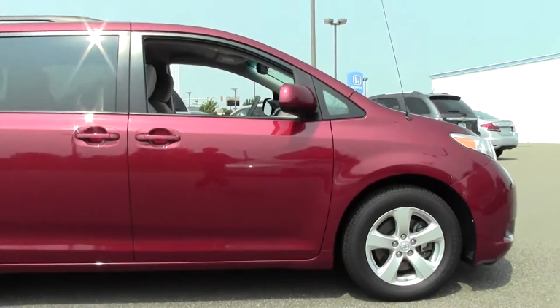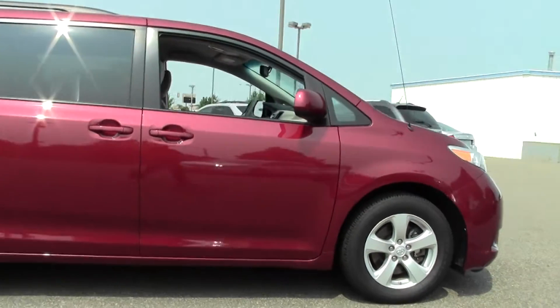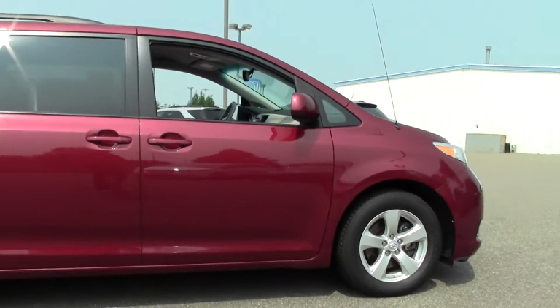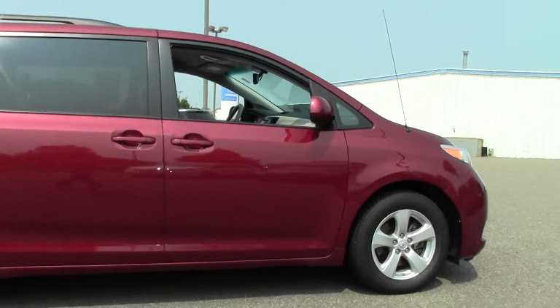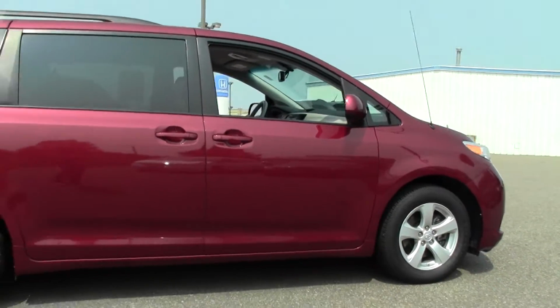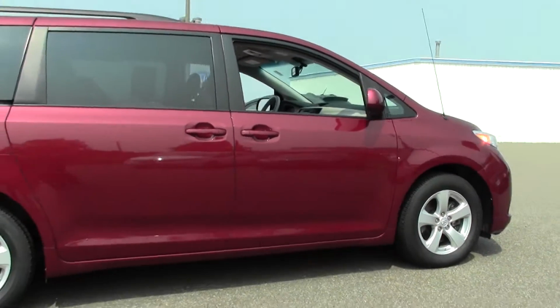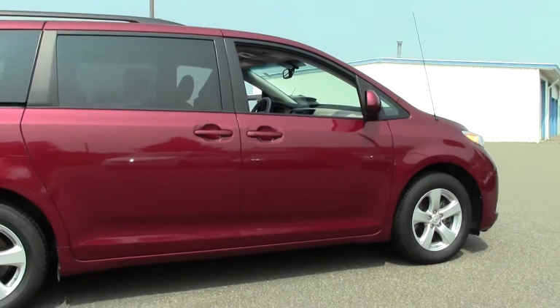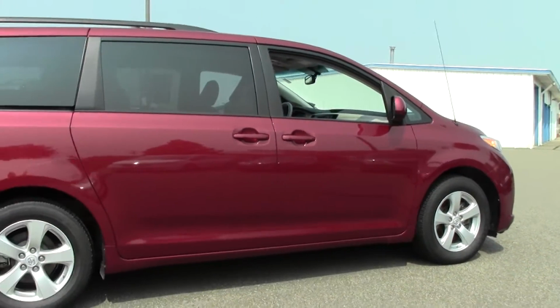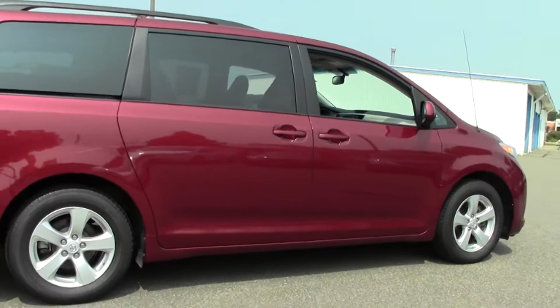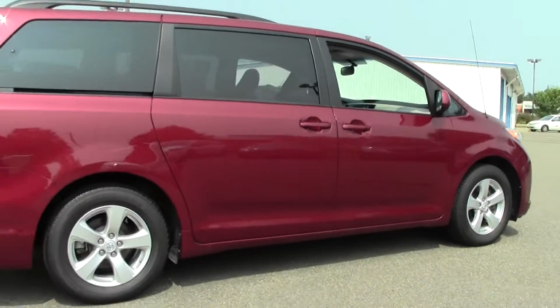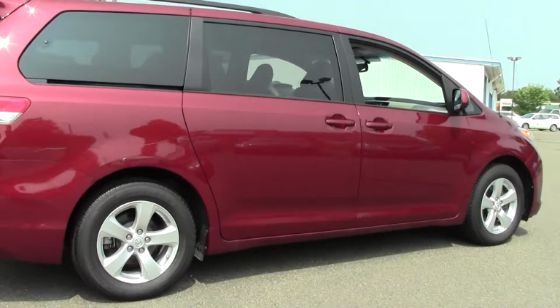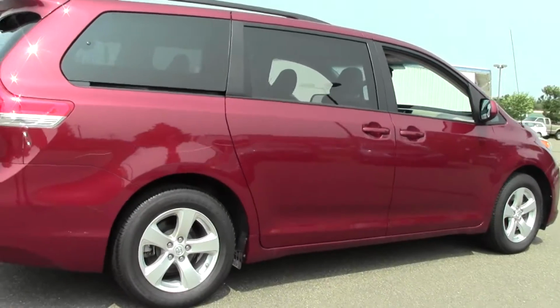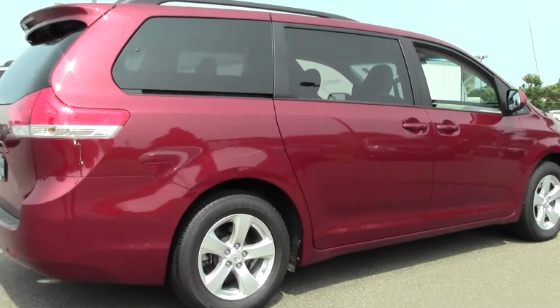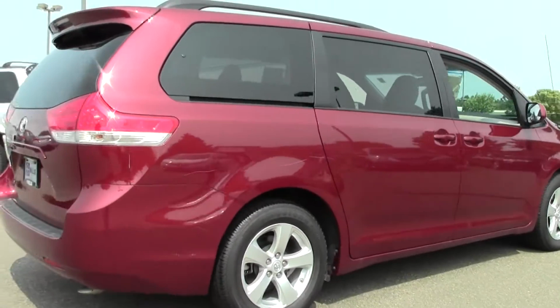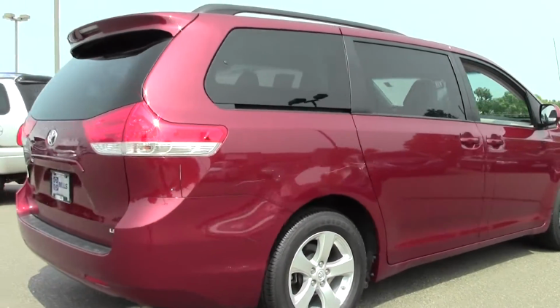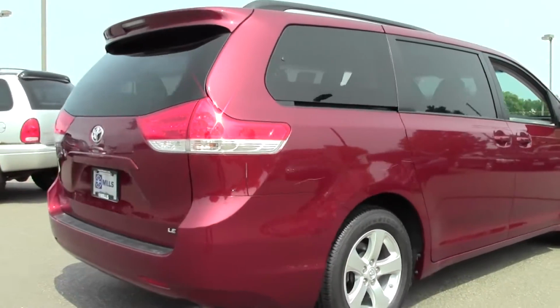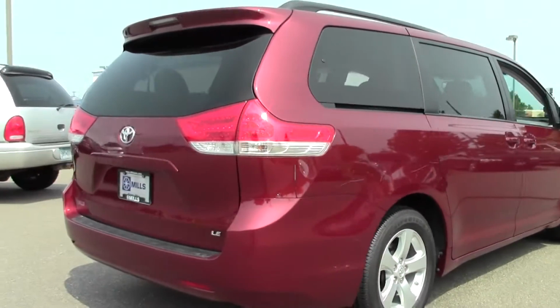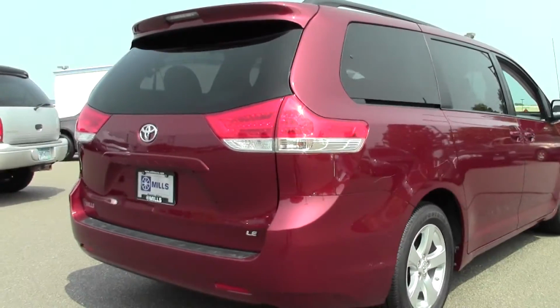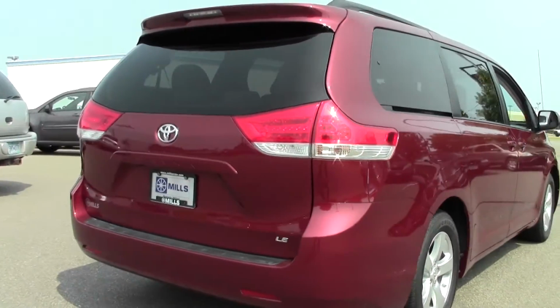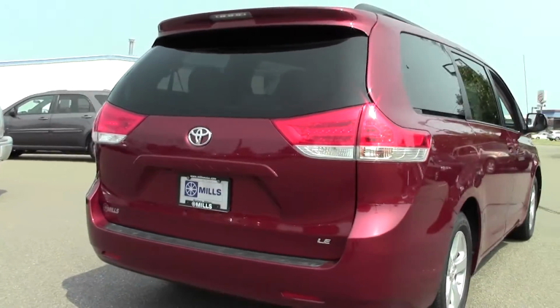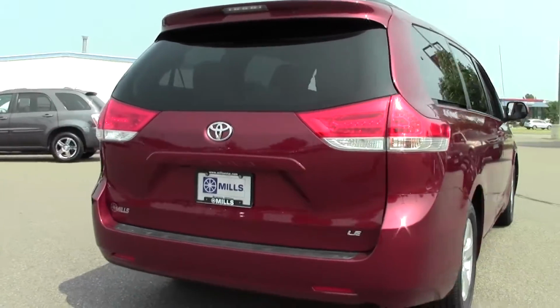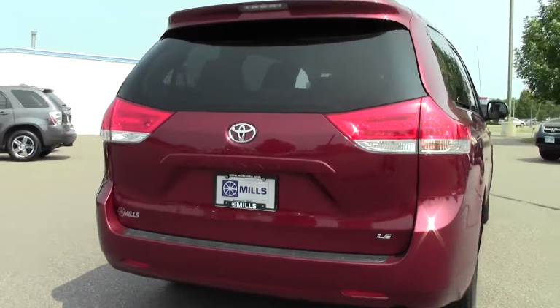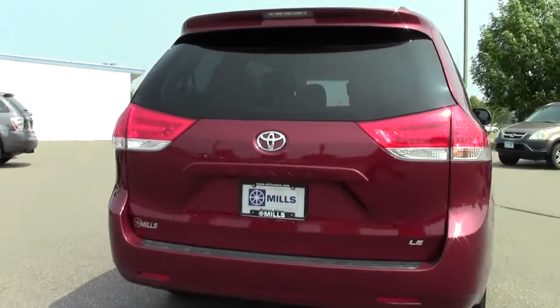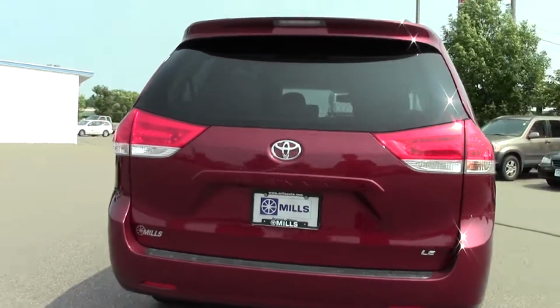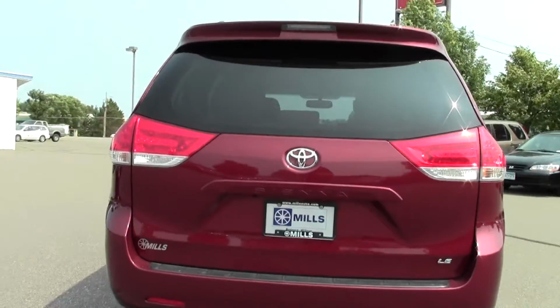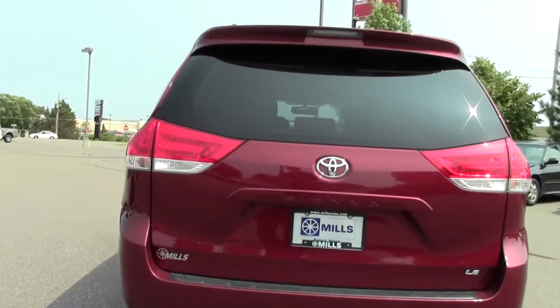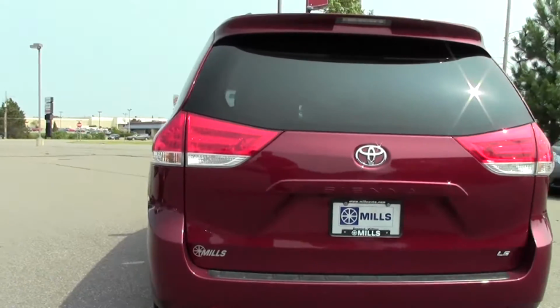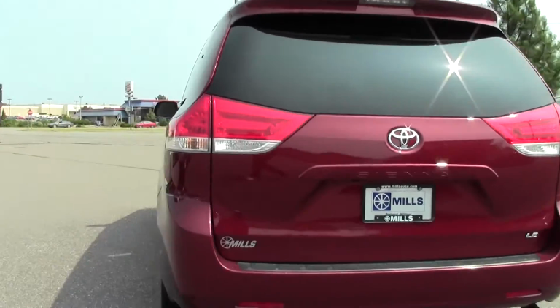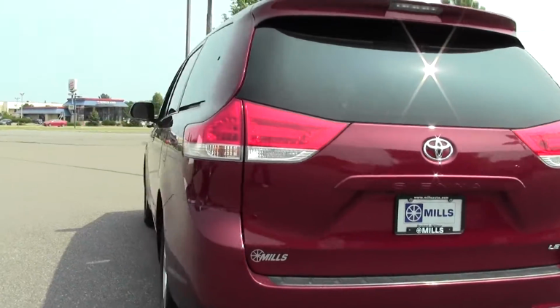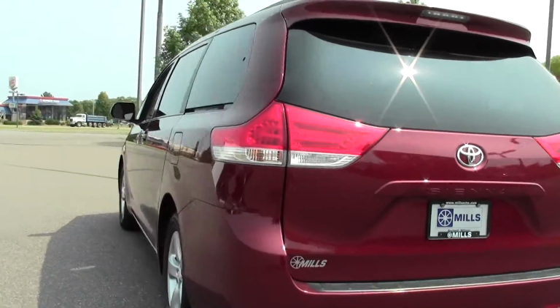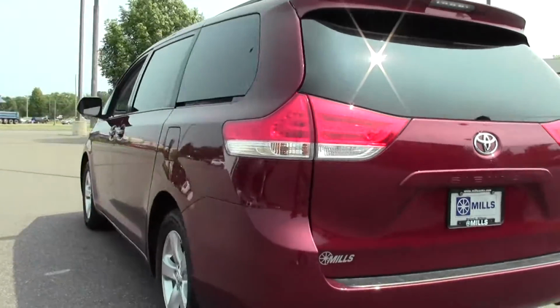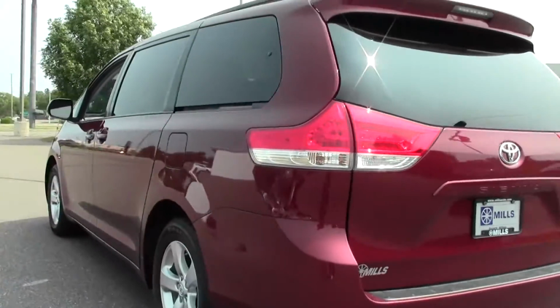Powered by a 3.5-liter V6 engine that gets right around 25 miles per gallon on the highway. Six-speed automatic transmission, front-wheel drive, rear-assist camera, rear spoiler, traction stability control.